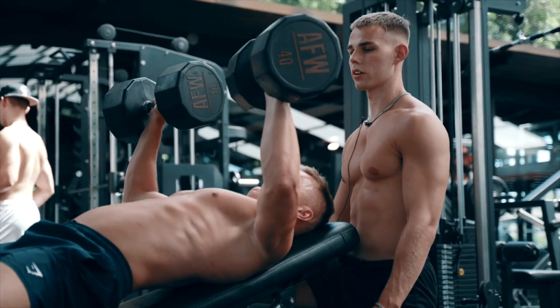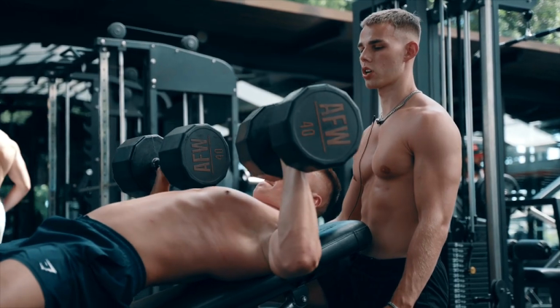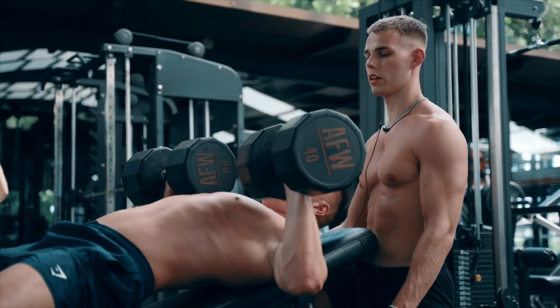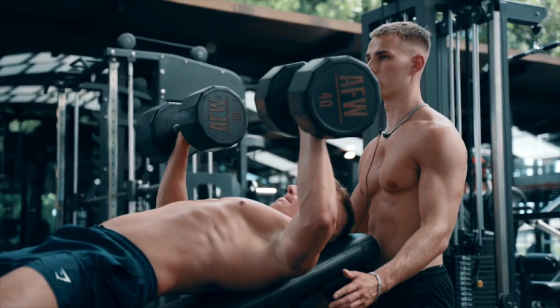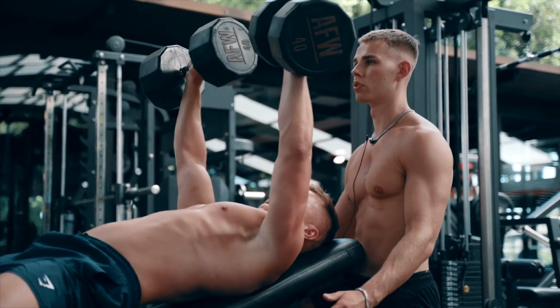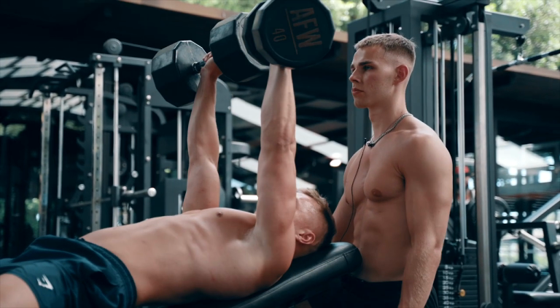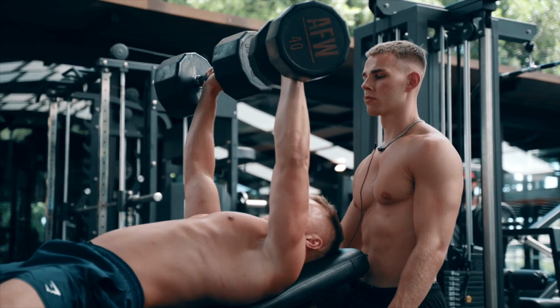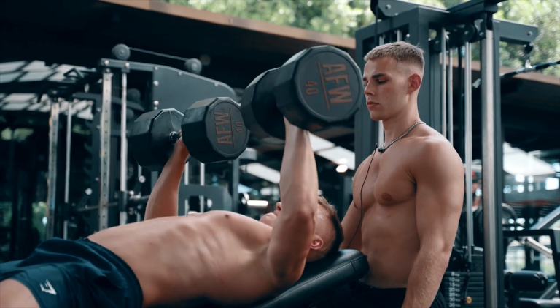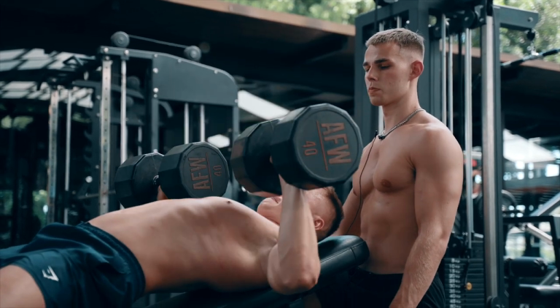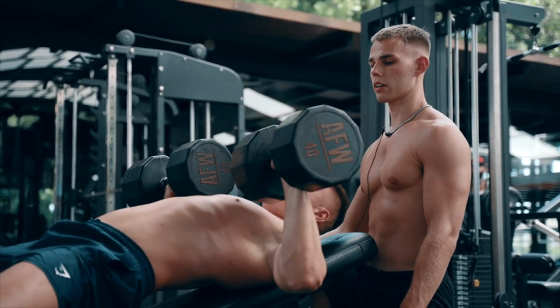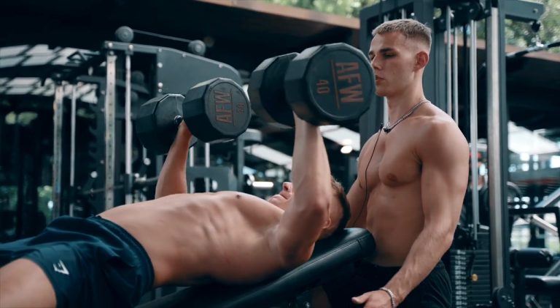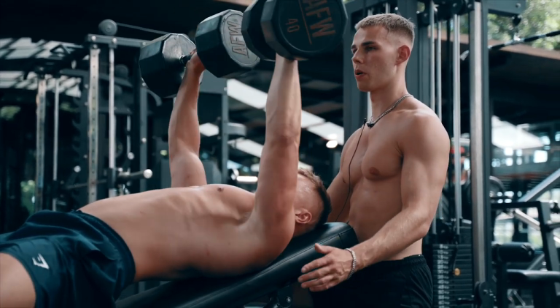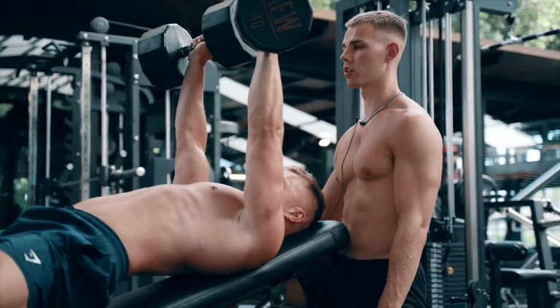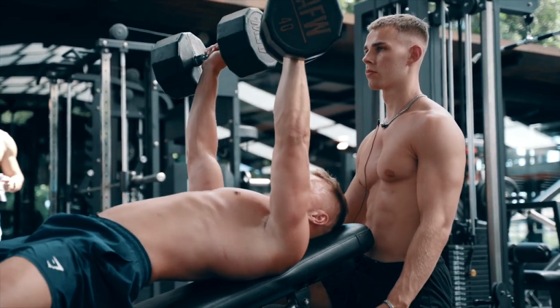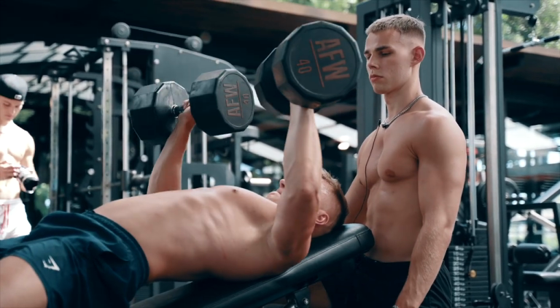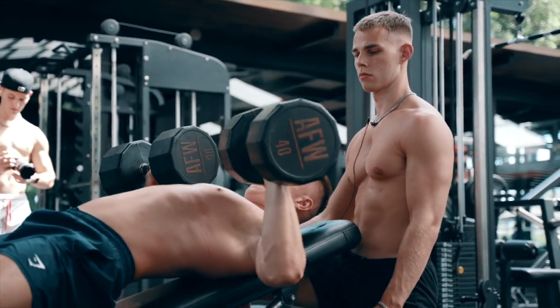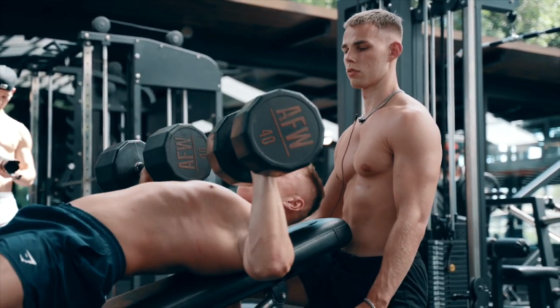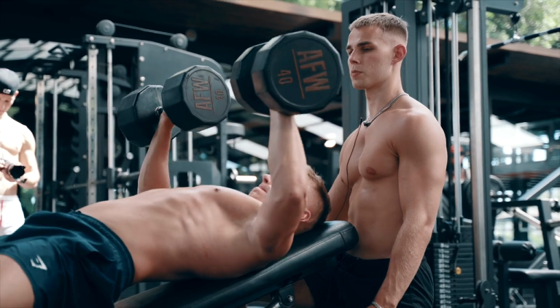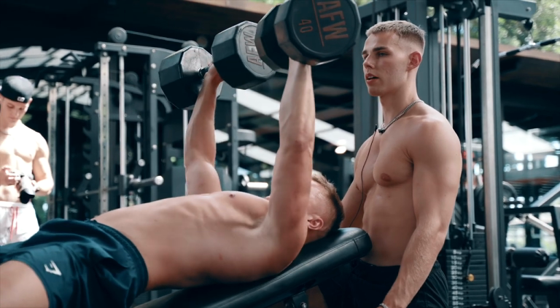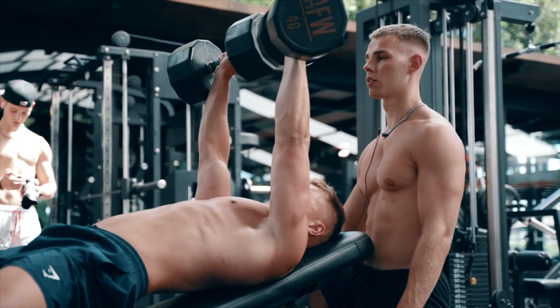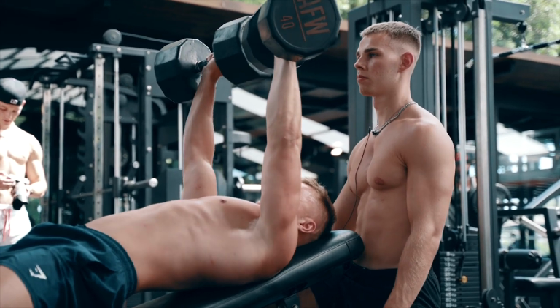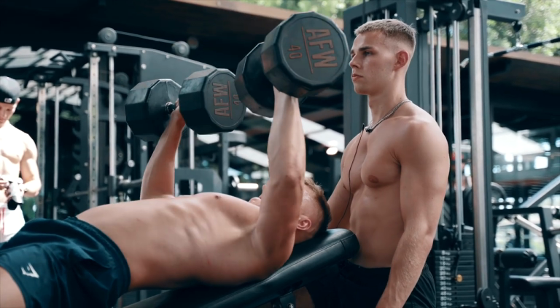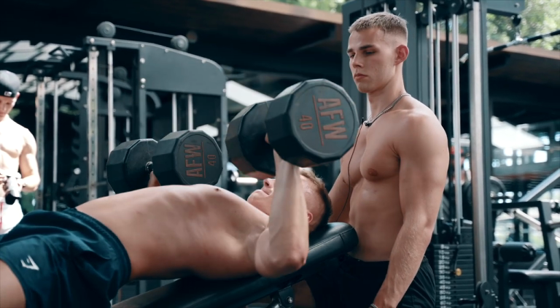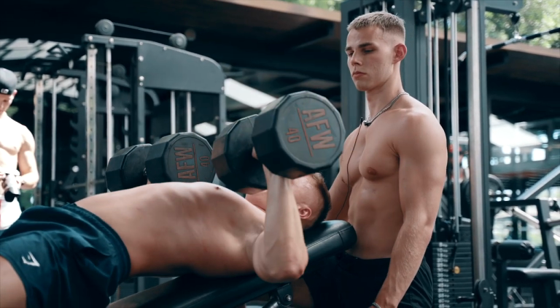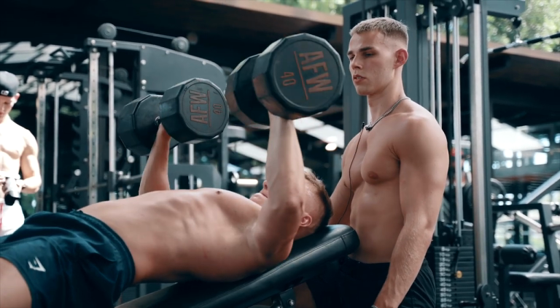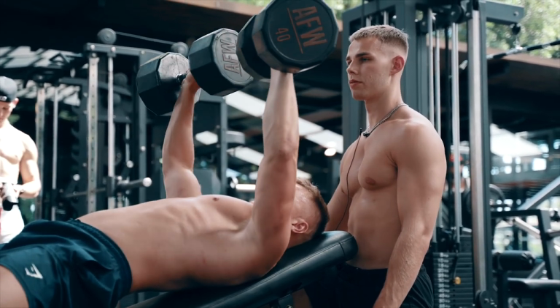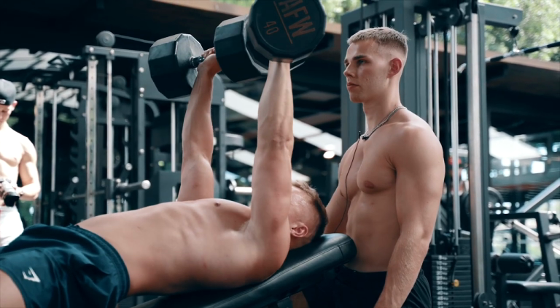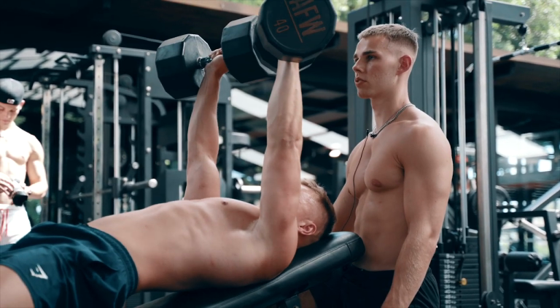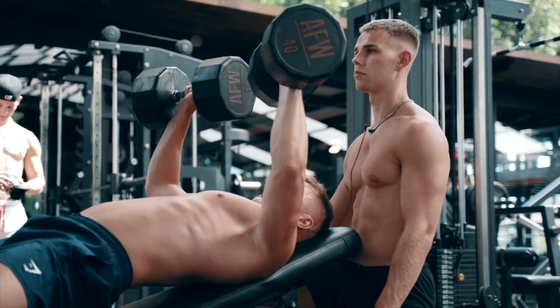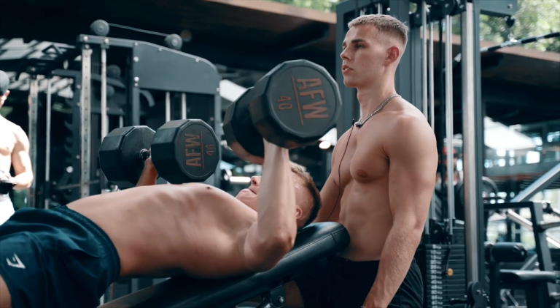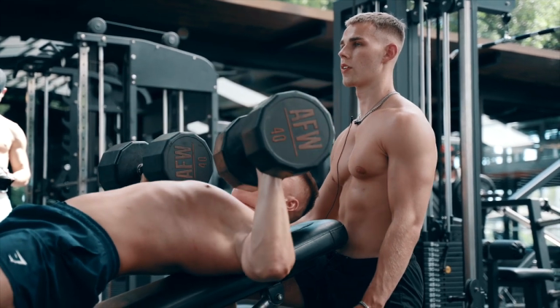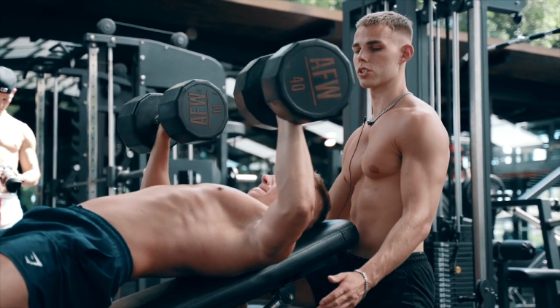Keeping that control, driving up mate, good. Keep the shoulders pinned back, pushing through the palms, good. Good reps mate, good depth - four, five, good mate. Every rep looks the same.